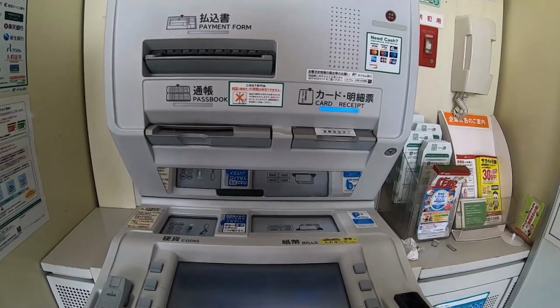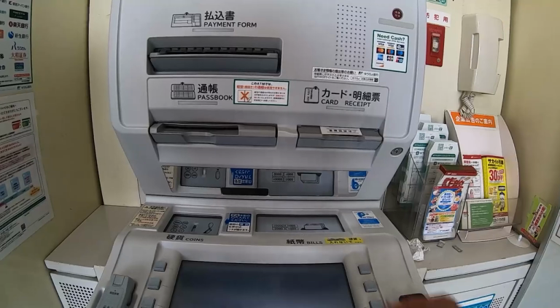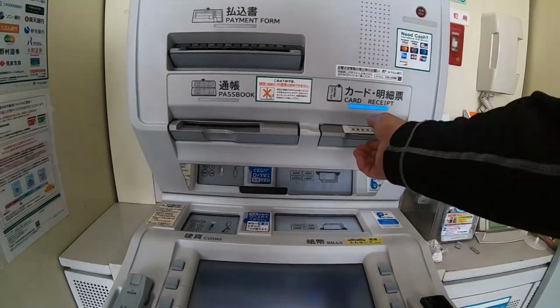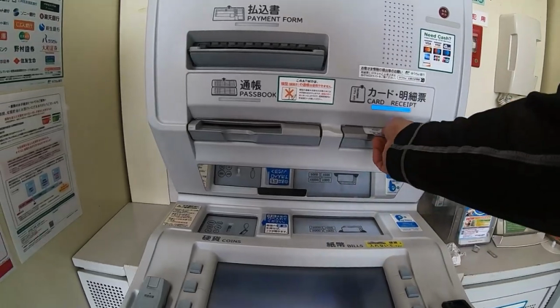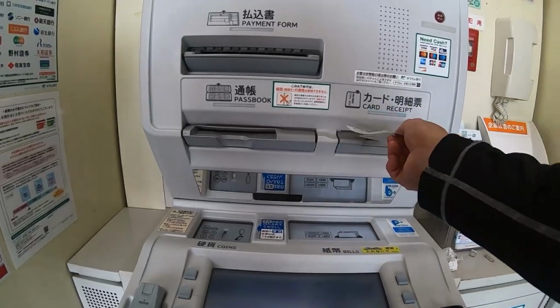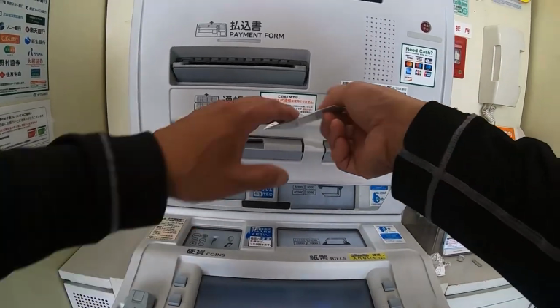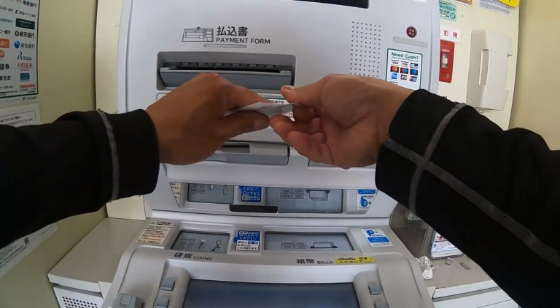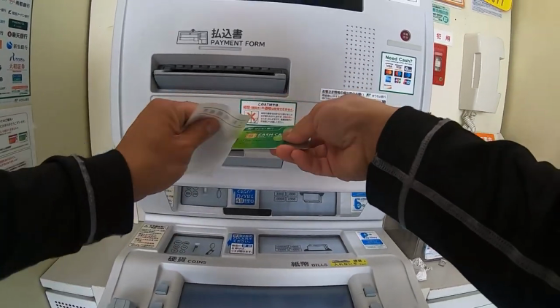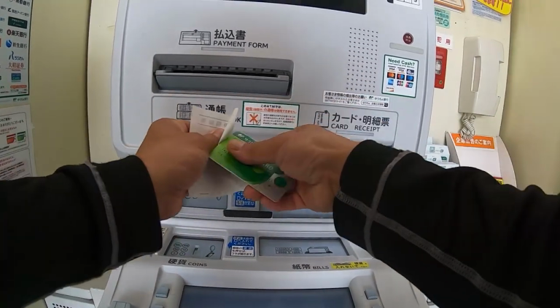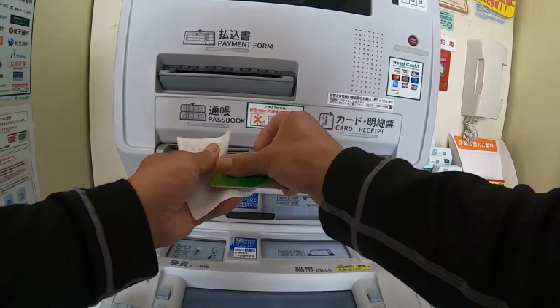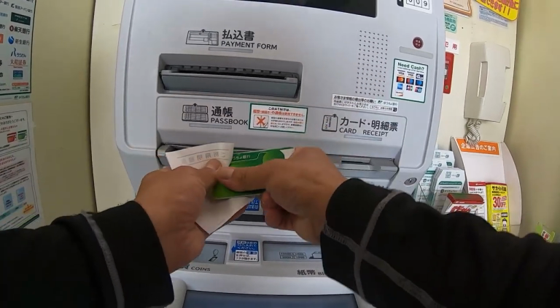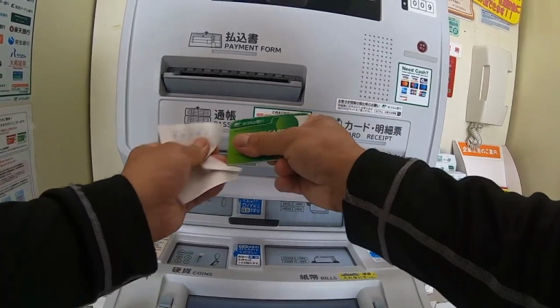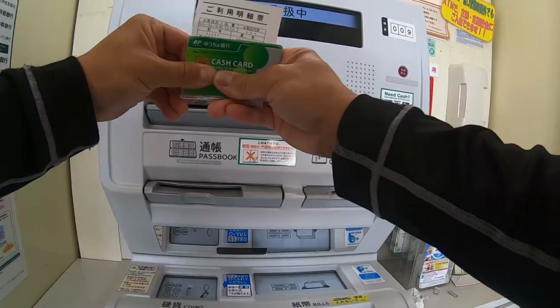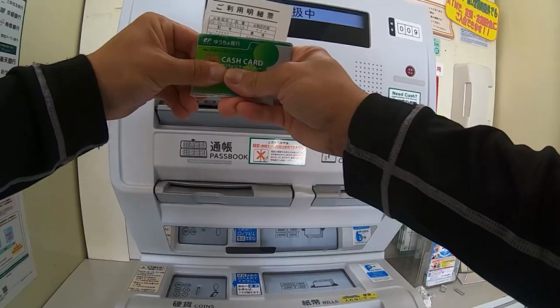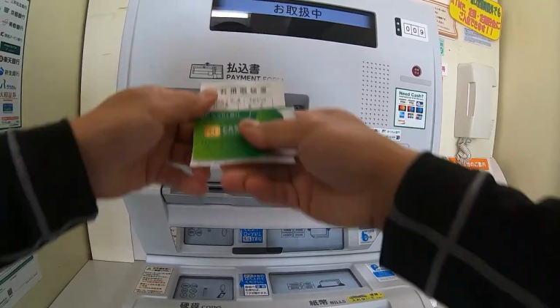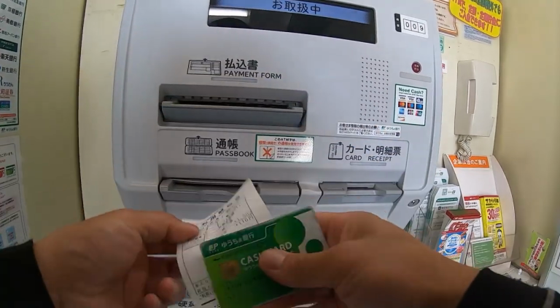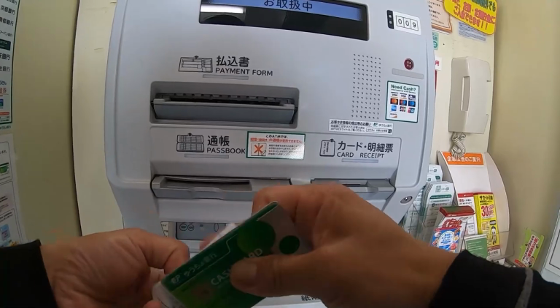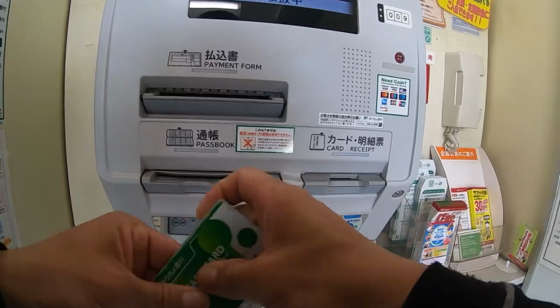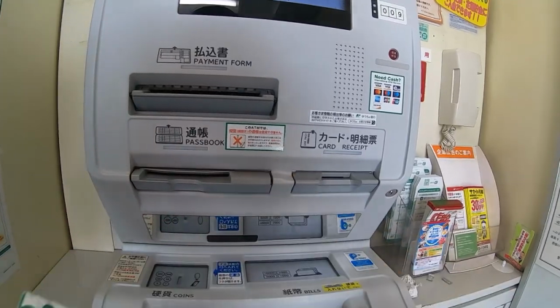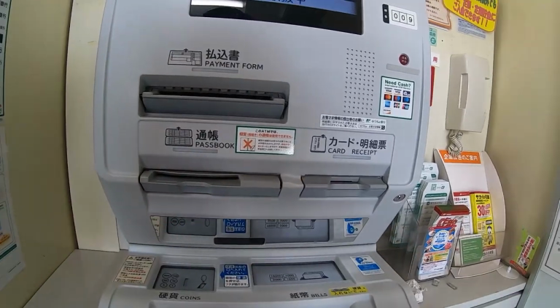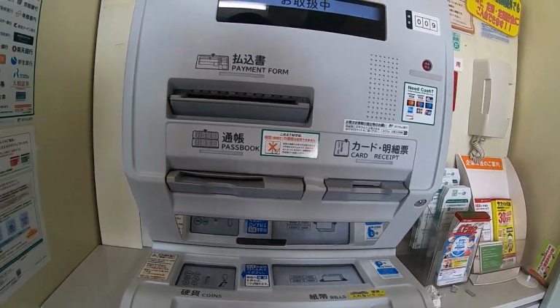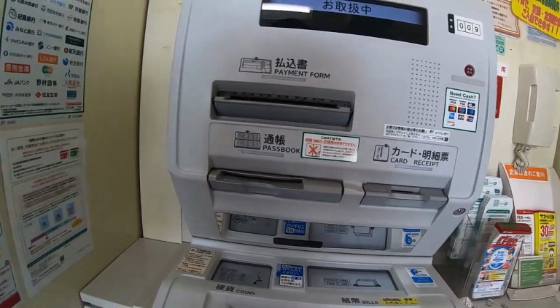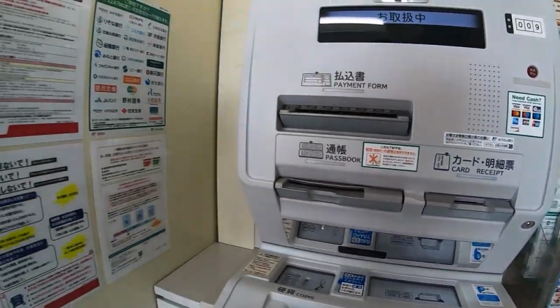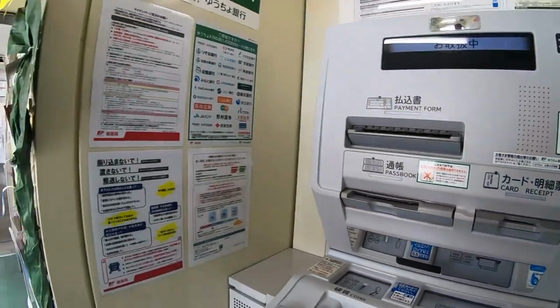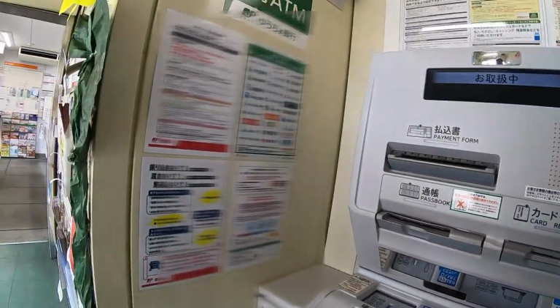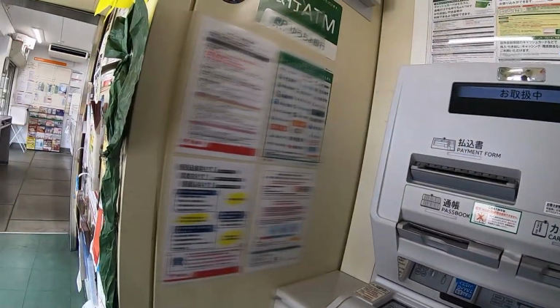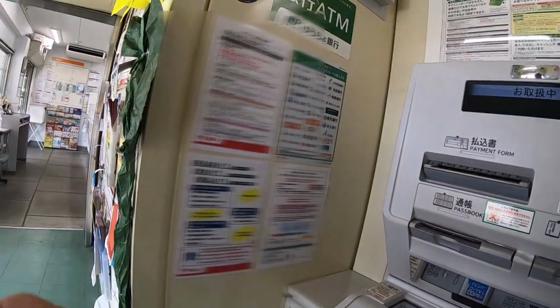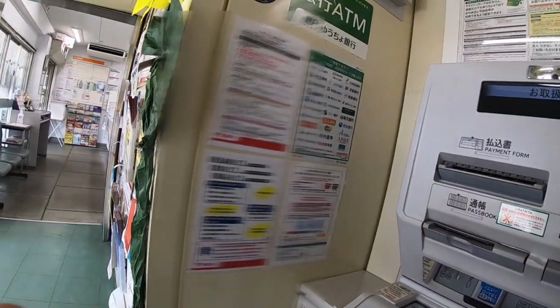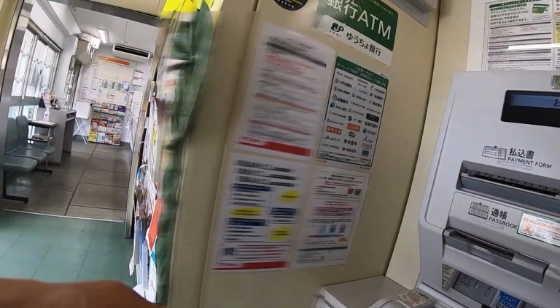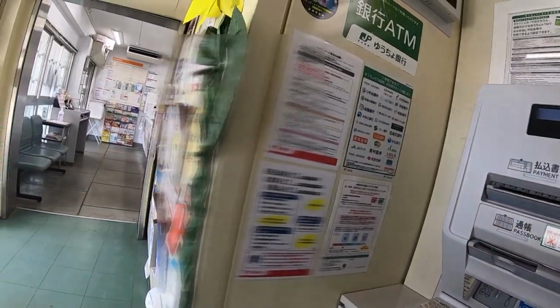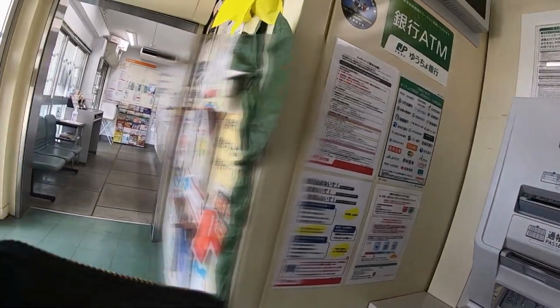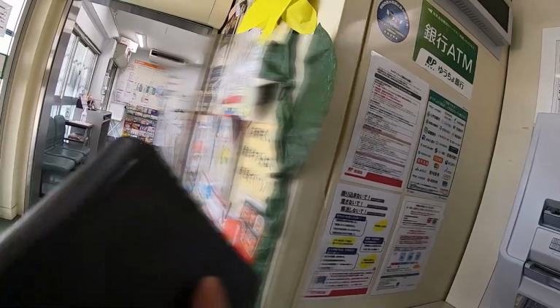Next, select if you want a receipt or not — in my case I want one. Make sure that the amount is right before you leave.